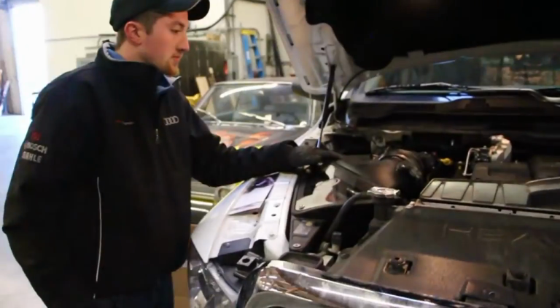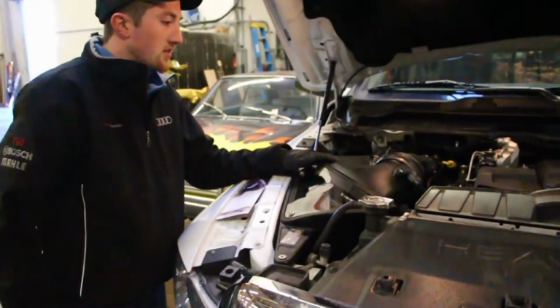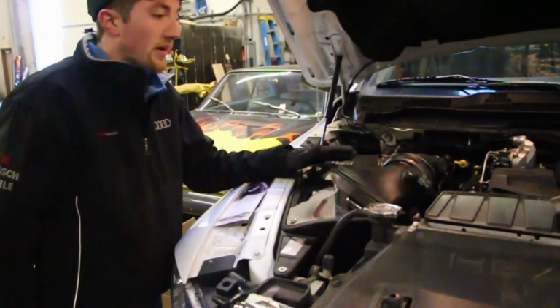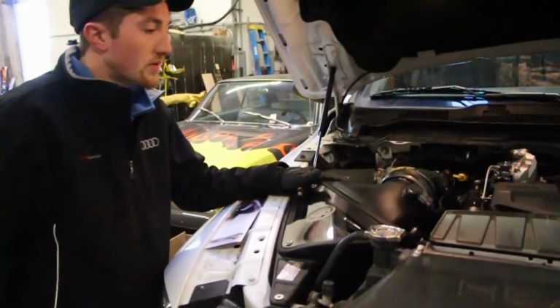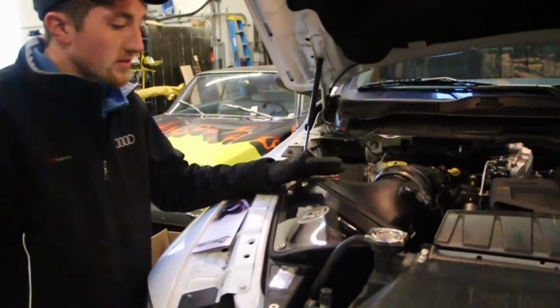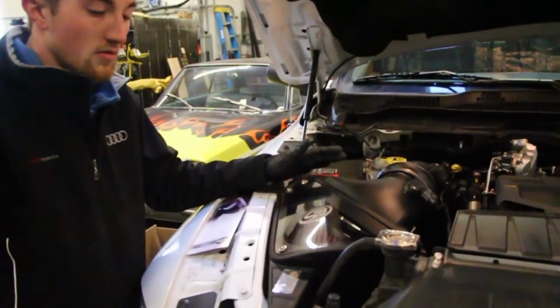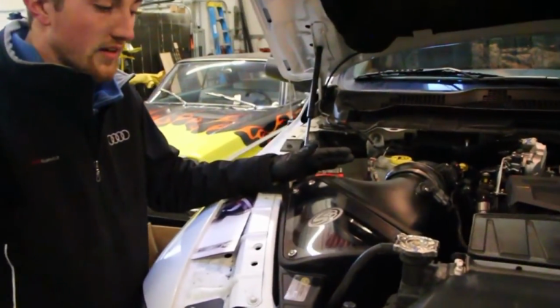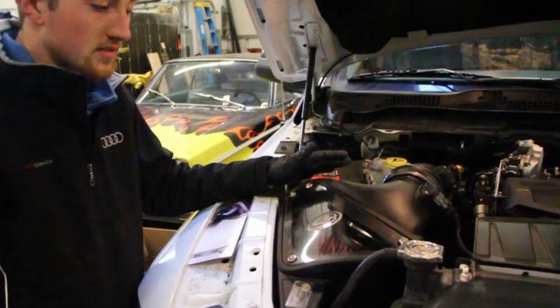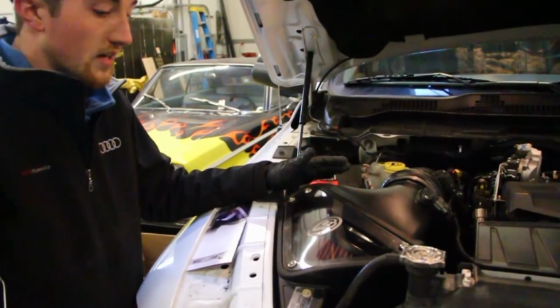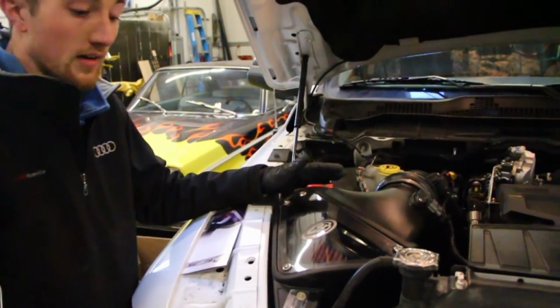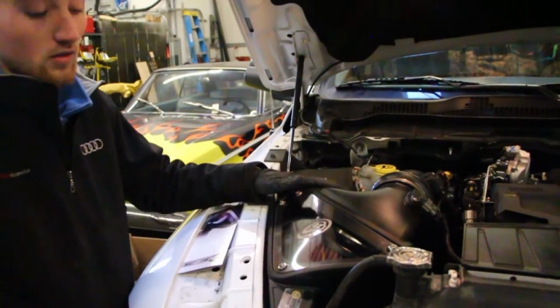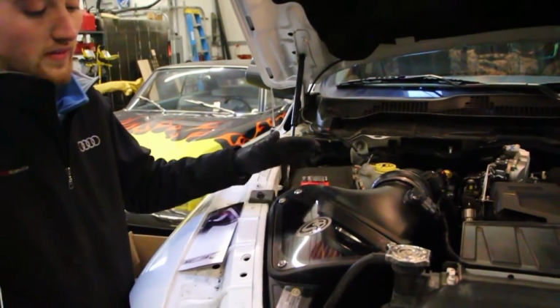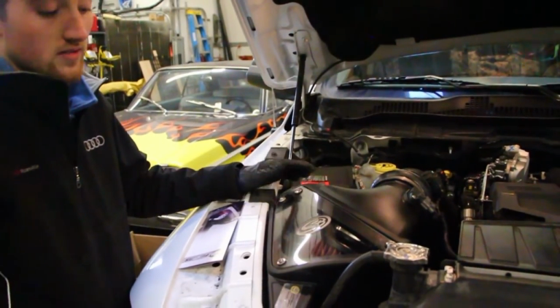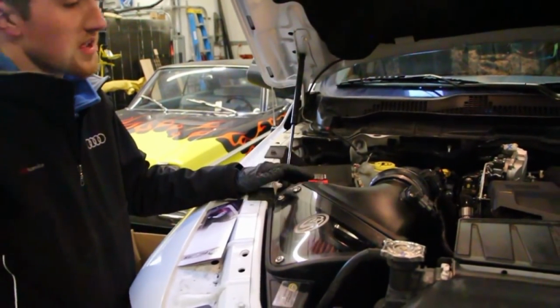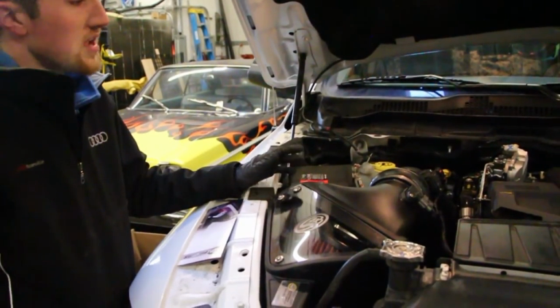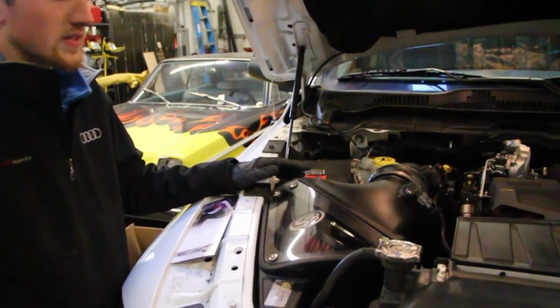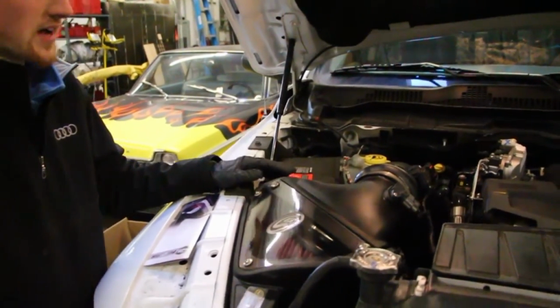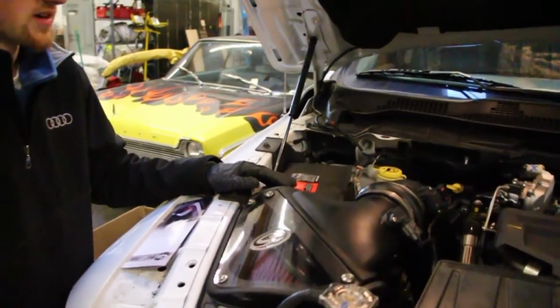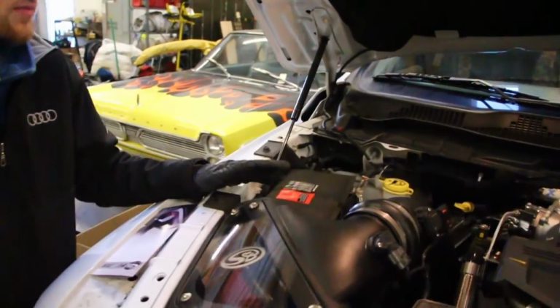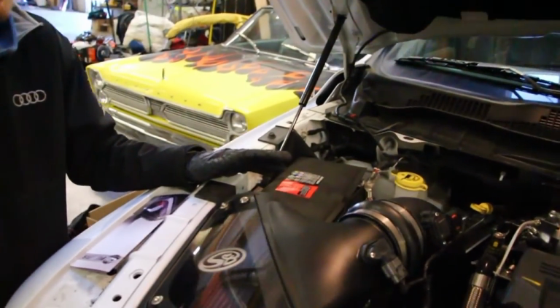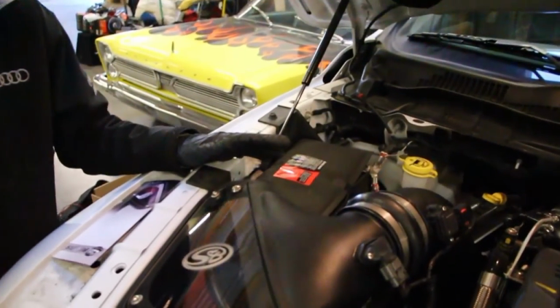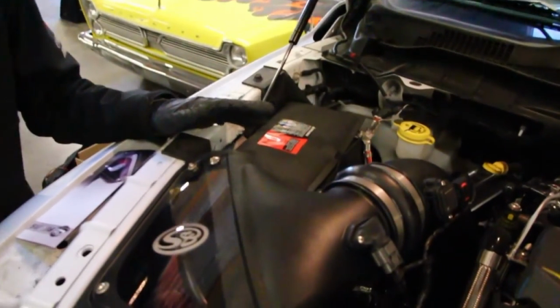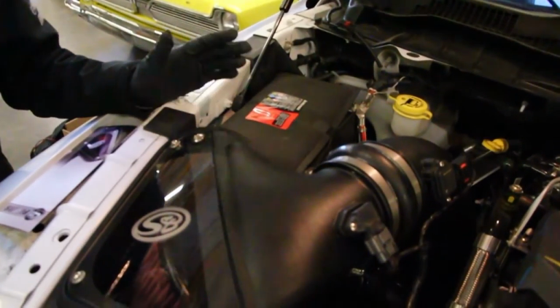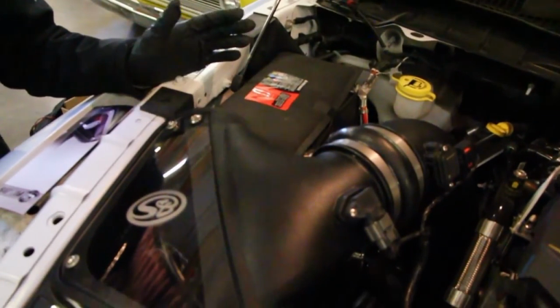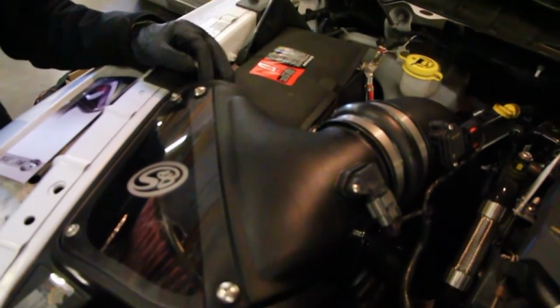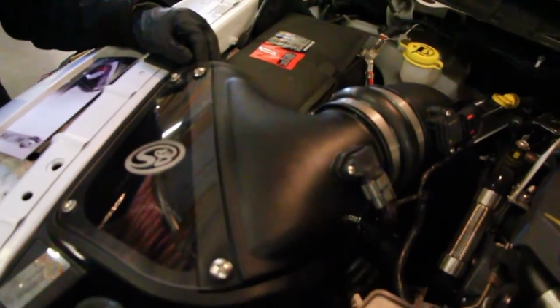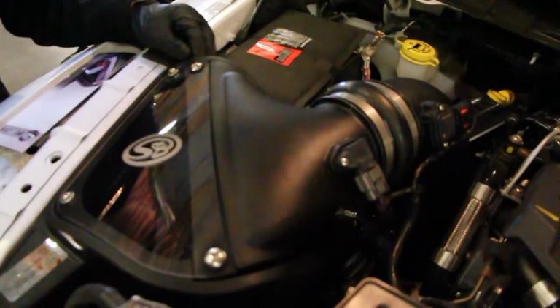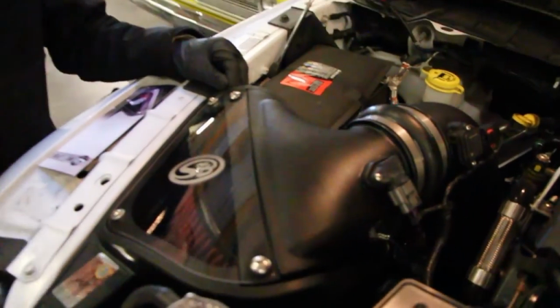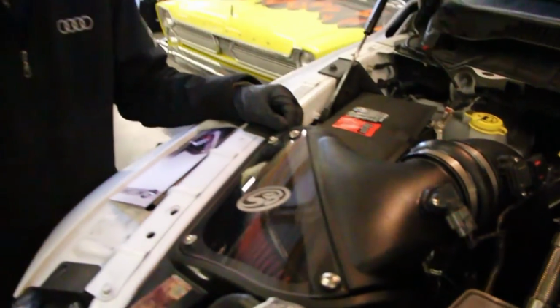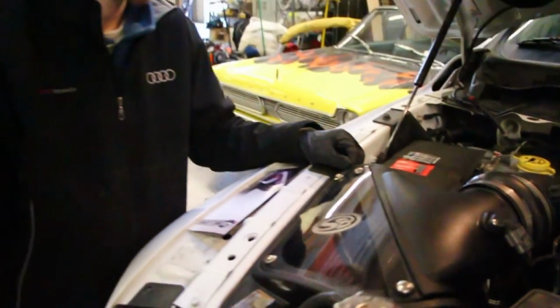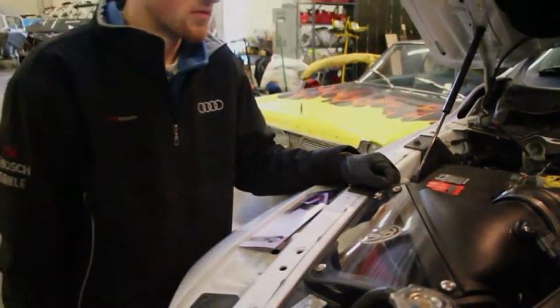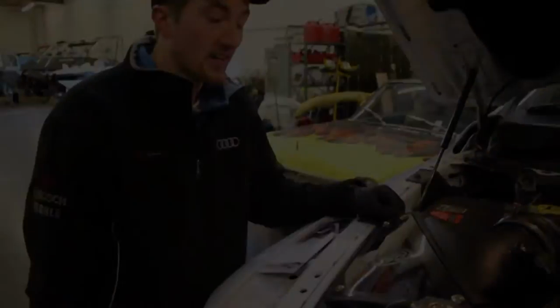This probably took about two hours to do all this. It looks factory, it fits factory, and it's a real nice setup. We're looking forward to testing it out and seeing what she does.